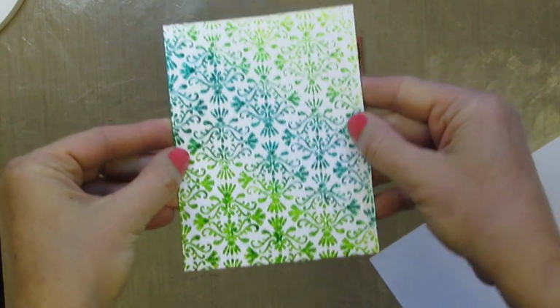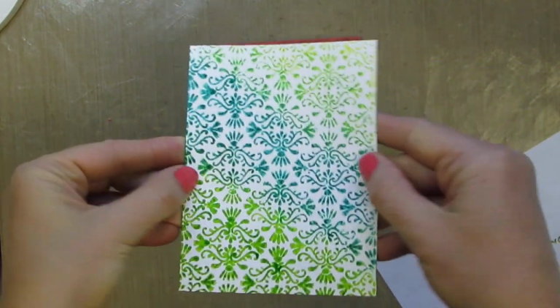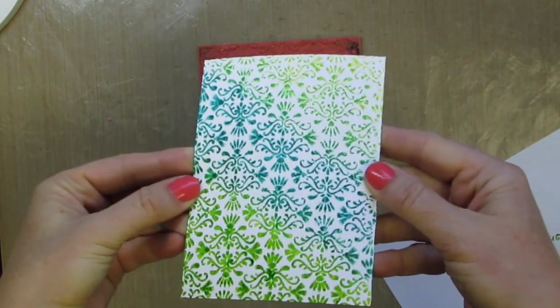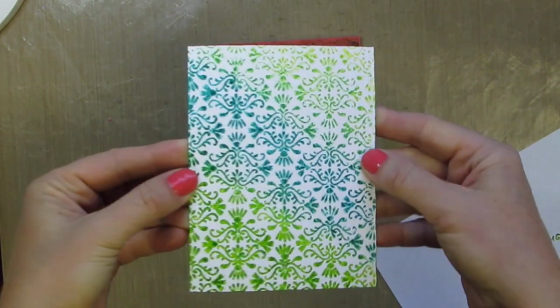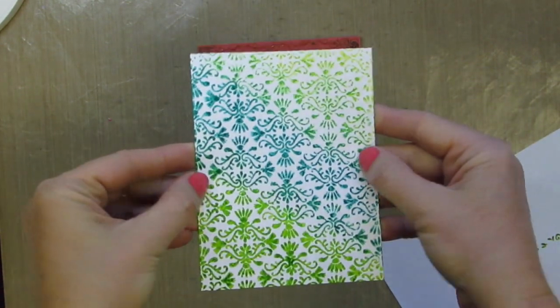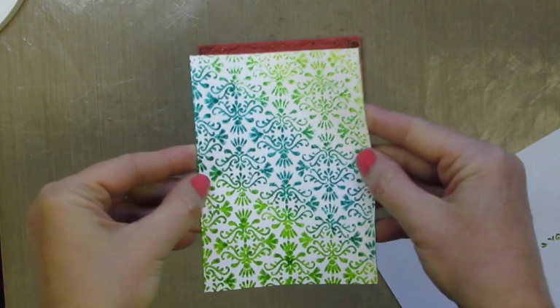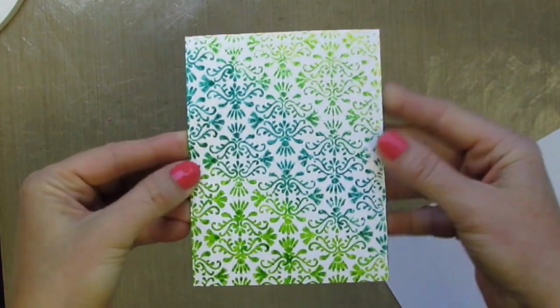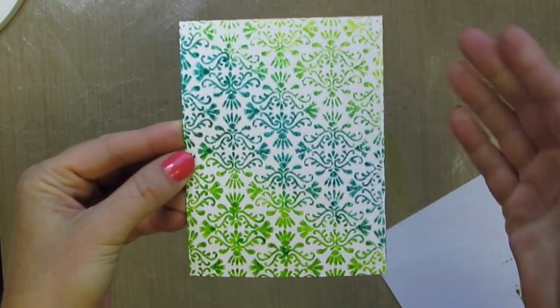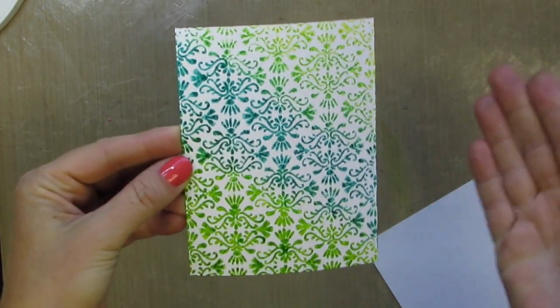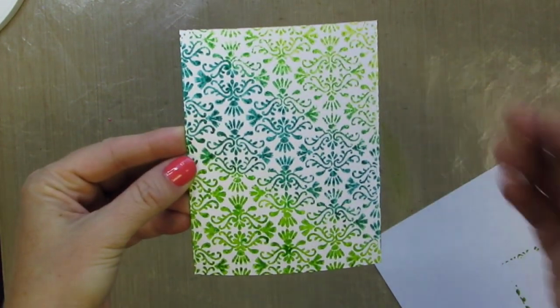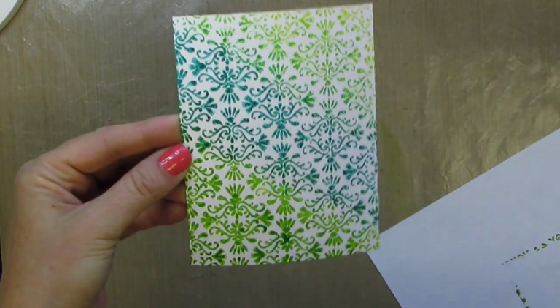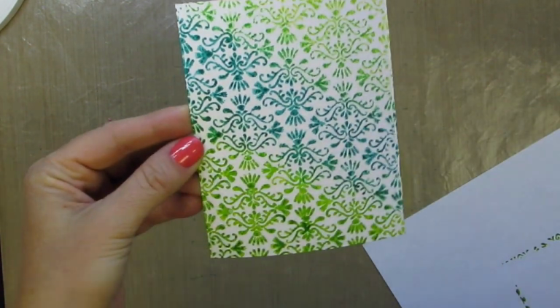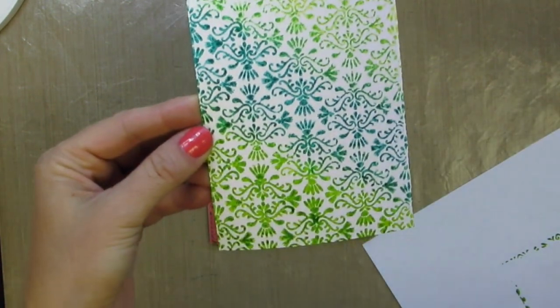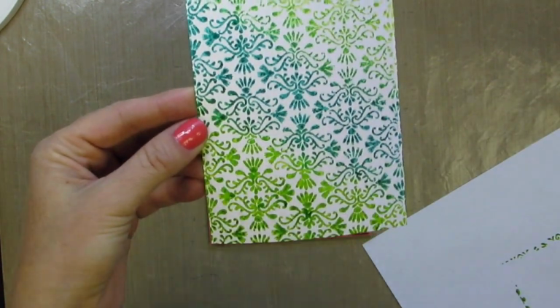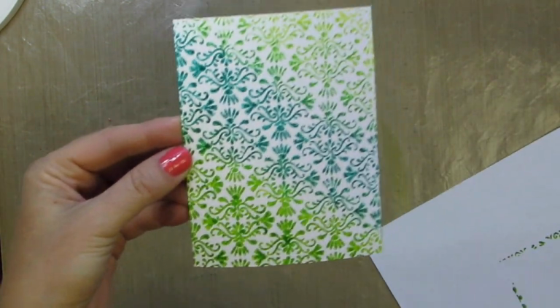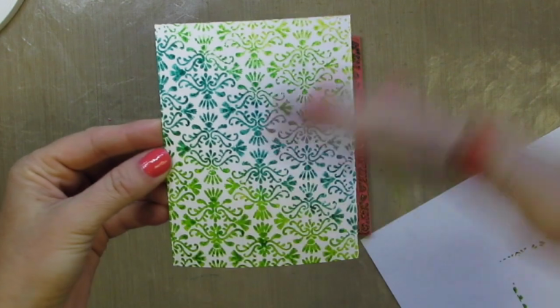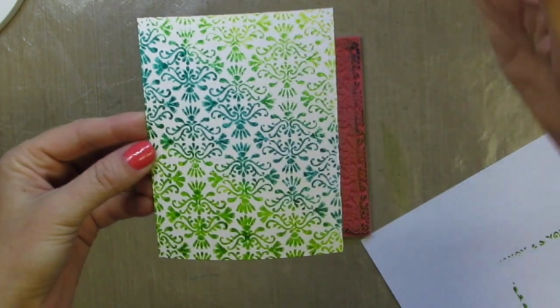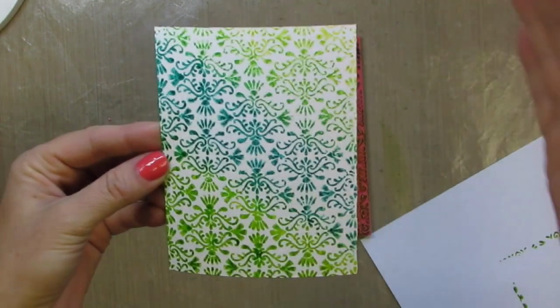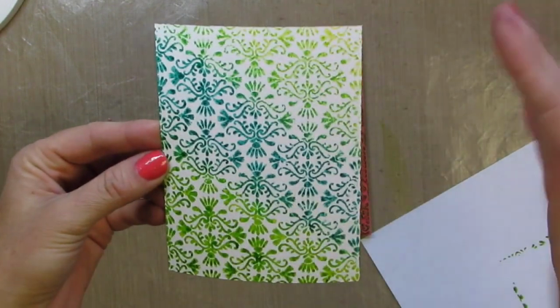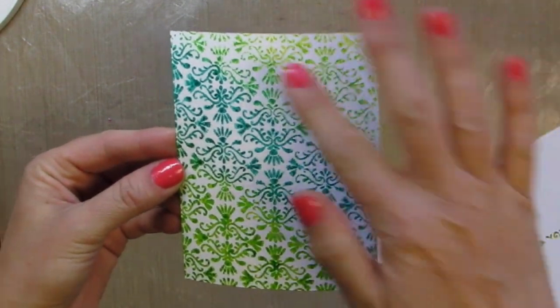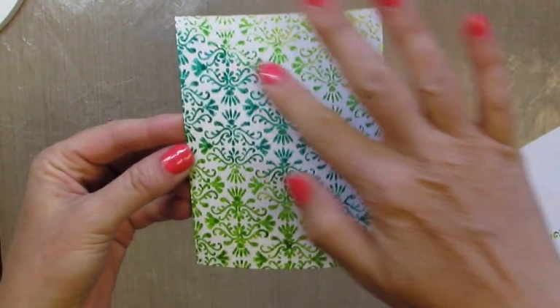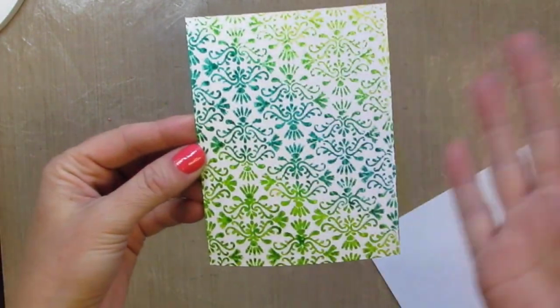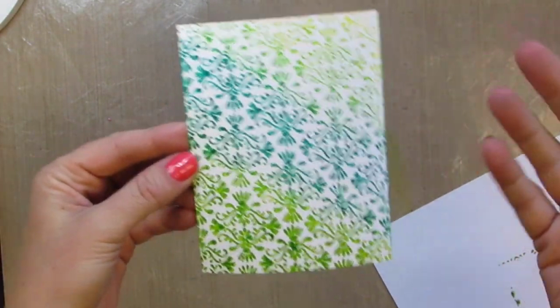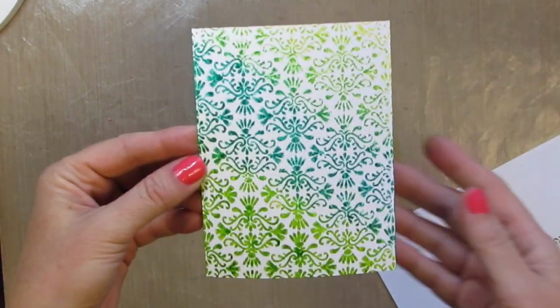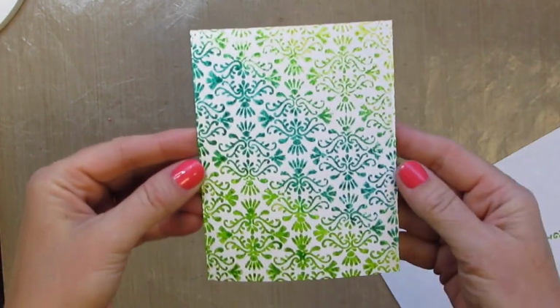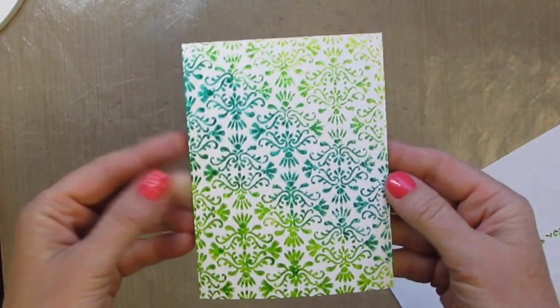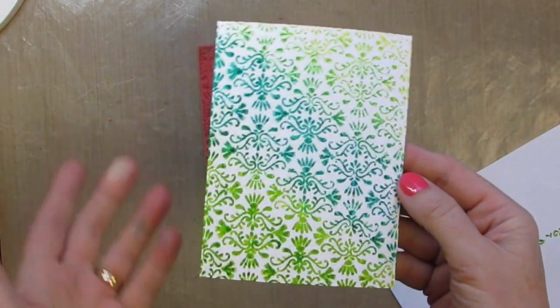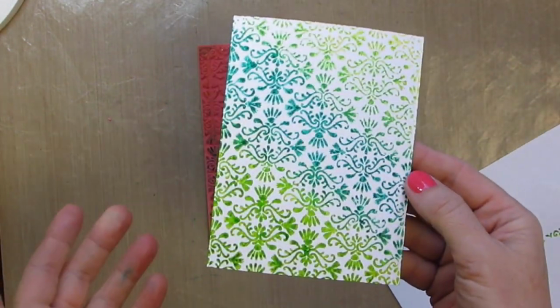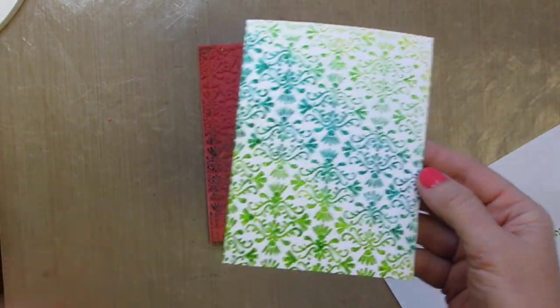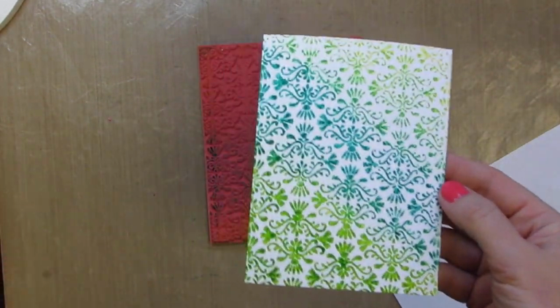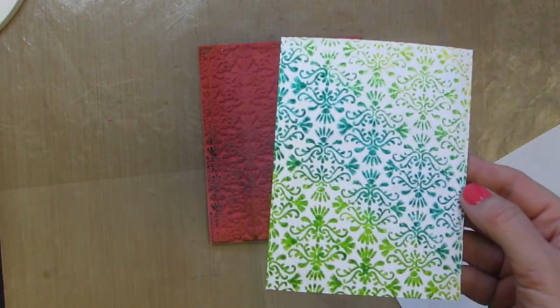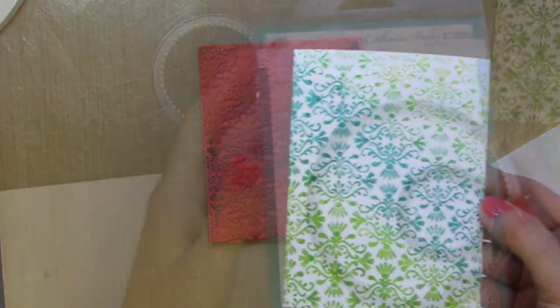We have a beautiful damask background with an ombre look and some fun blending in between. So now it's time to finish off the card.